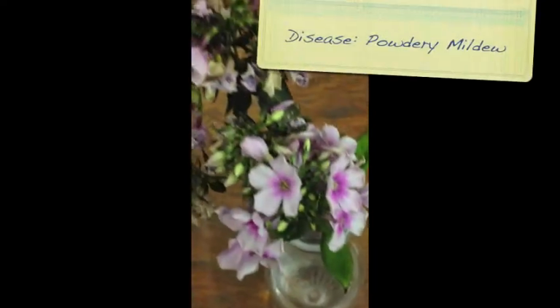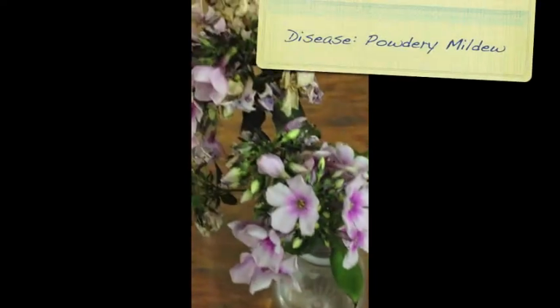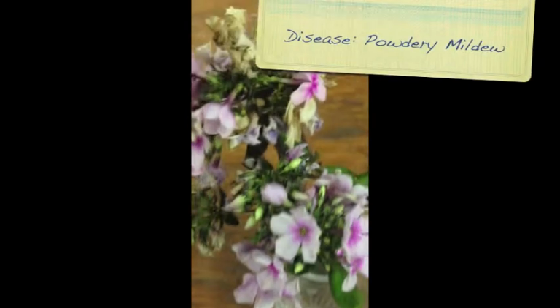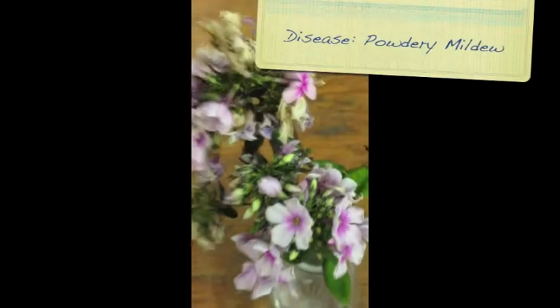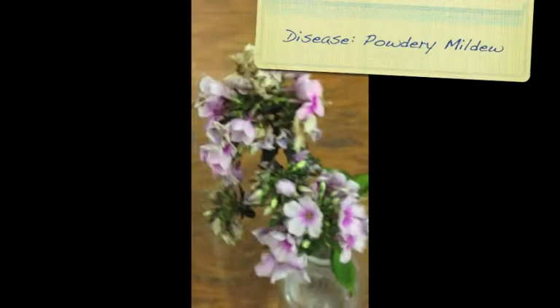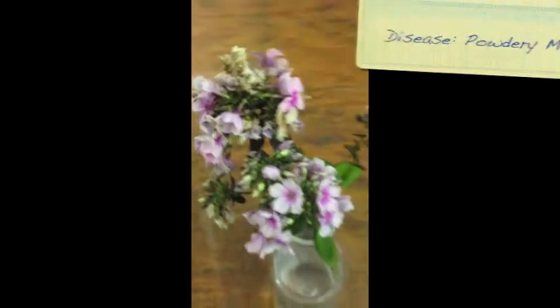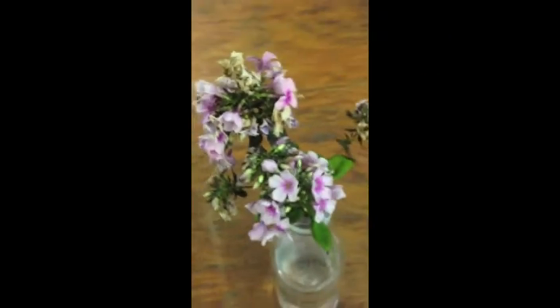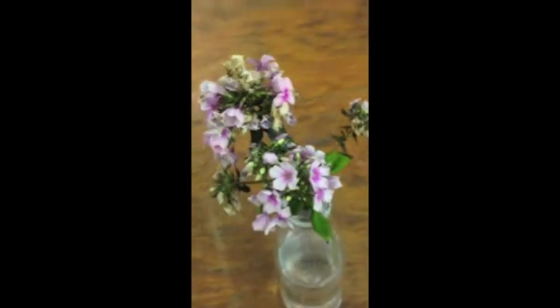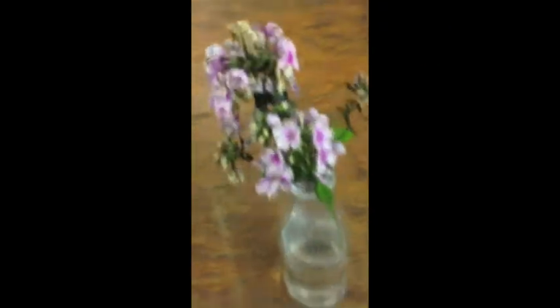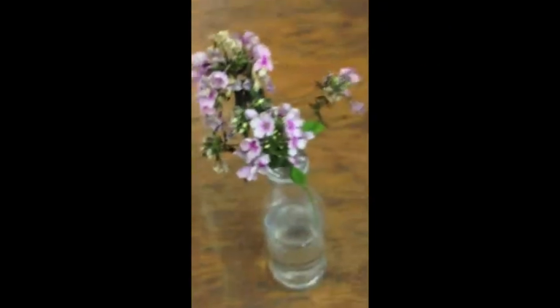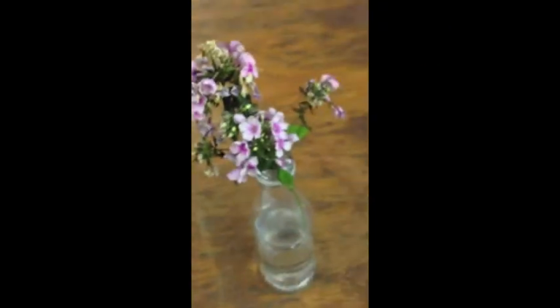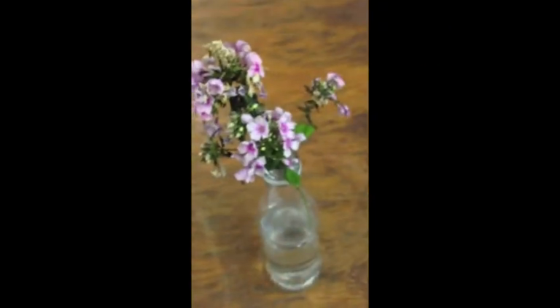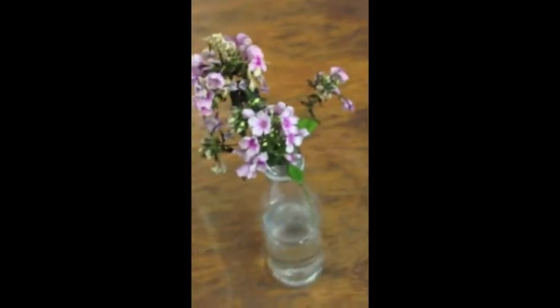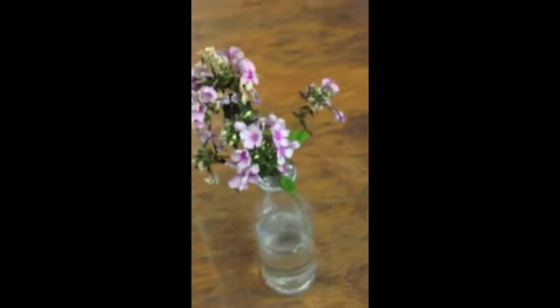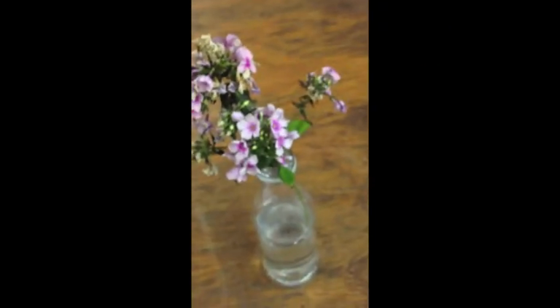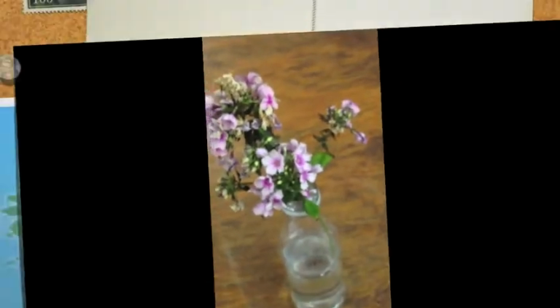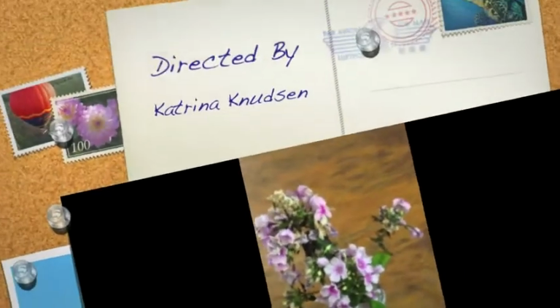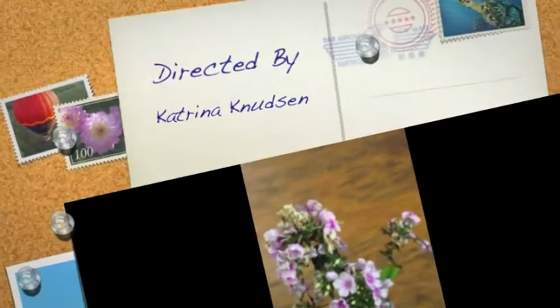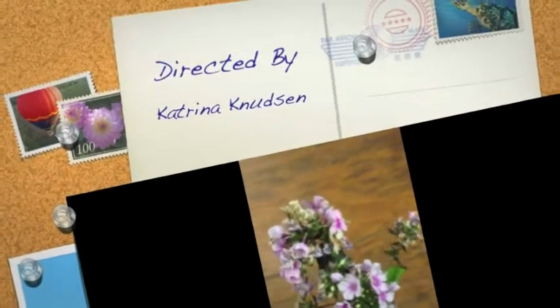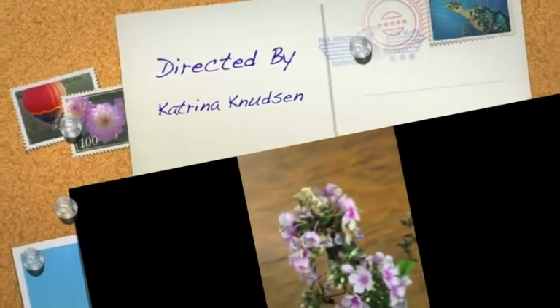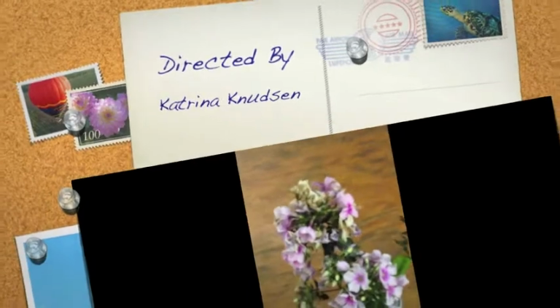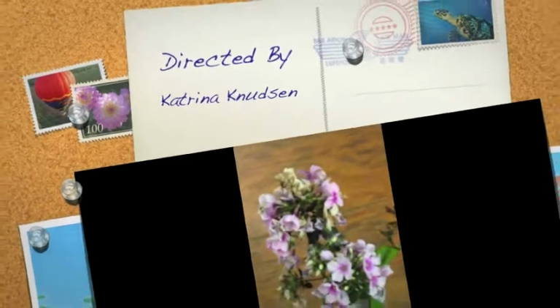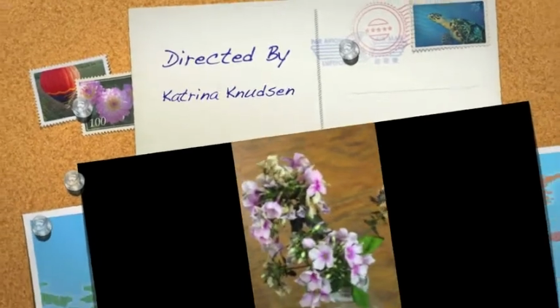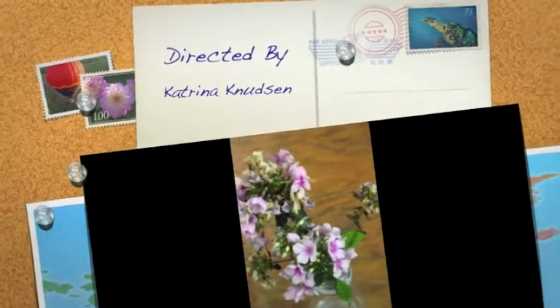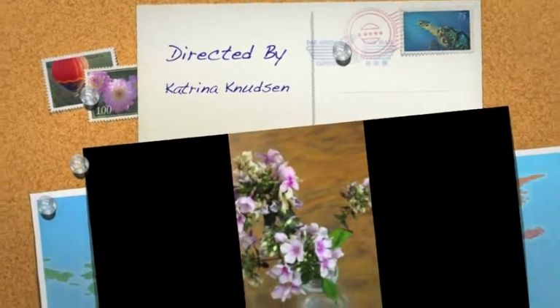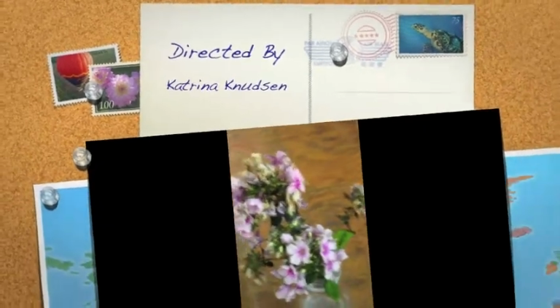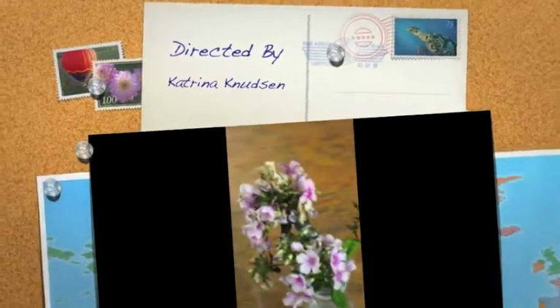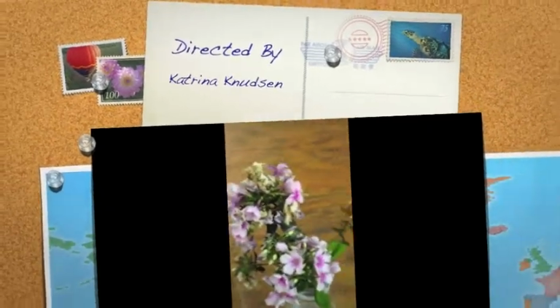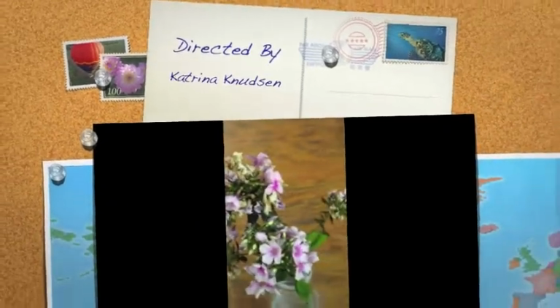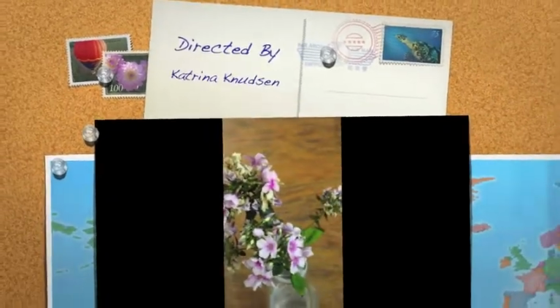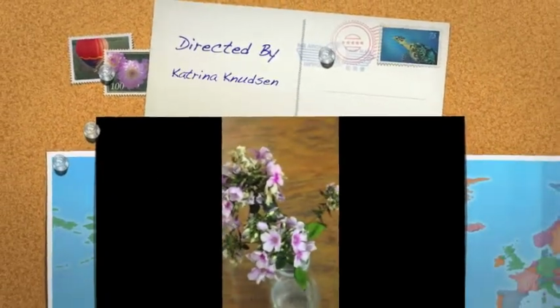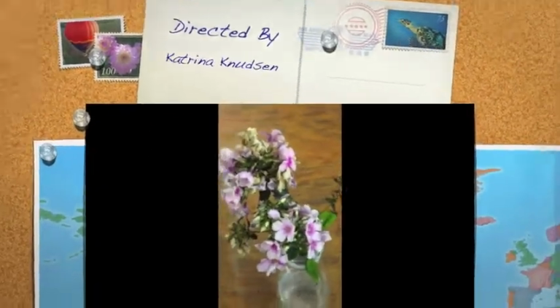I couldn't find any at Ryman Gardens, so this is a test sample in the Hort lab. Phlox means flame, referring to its brilliant flower colors.